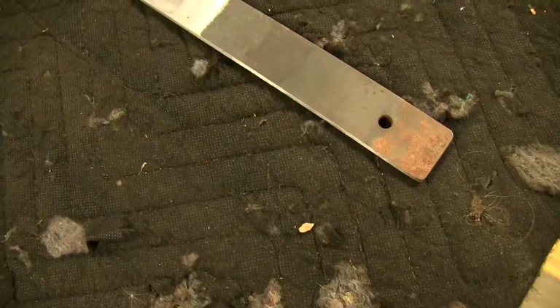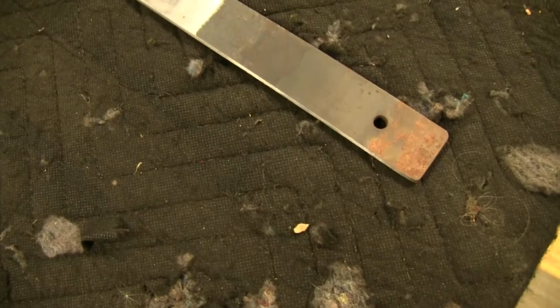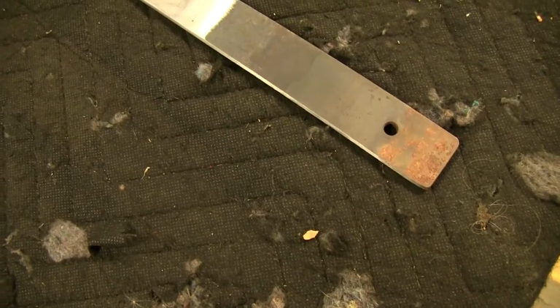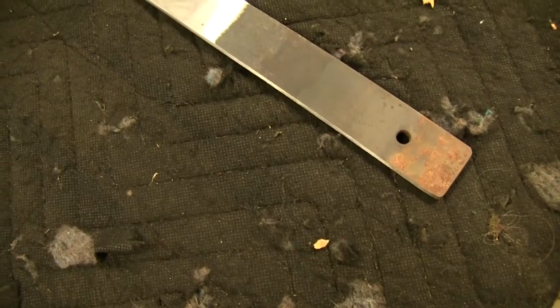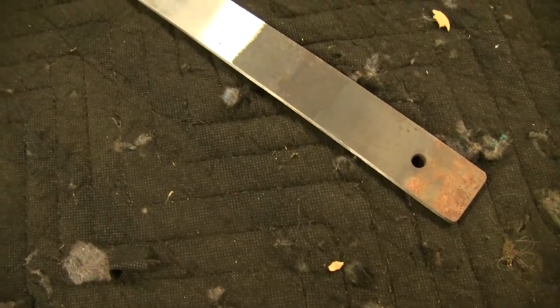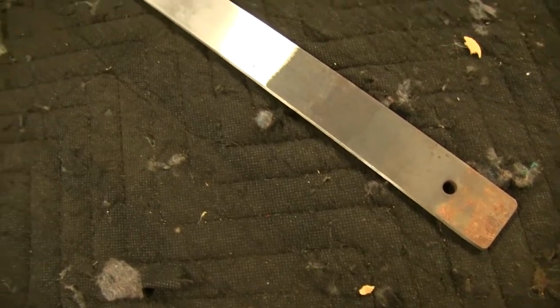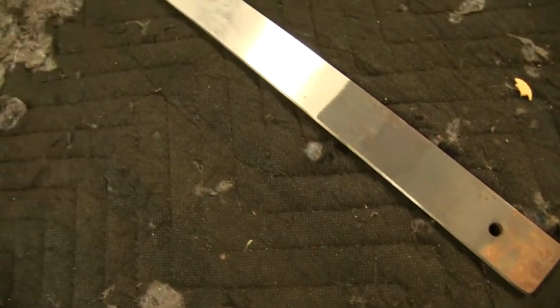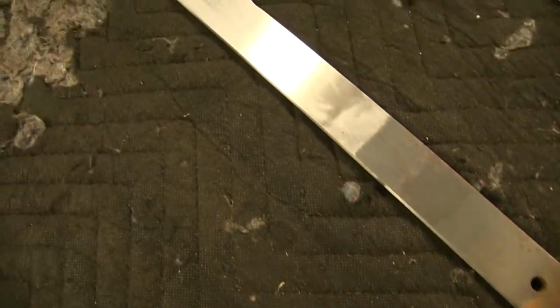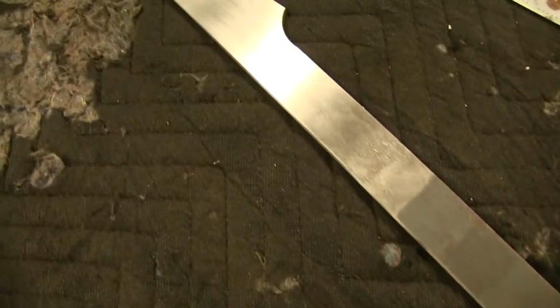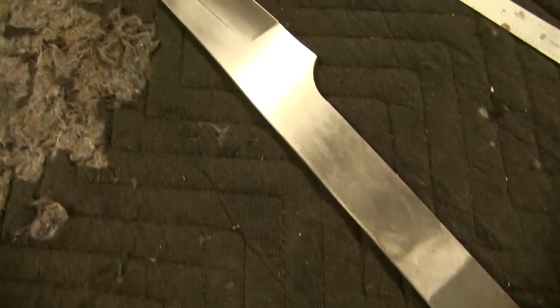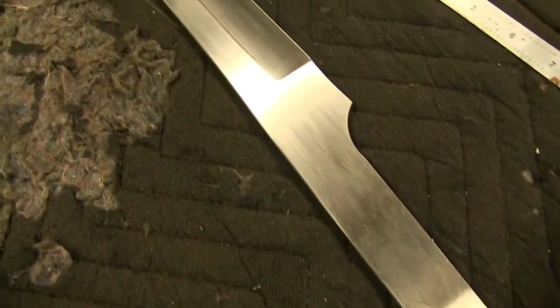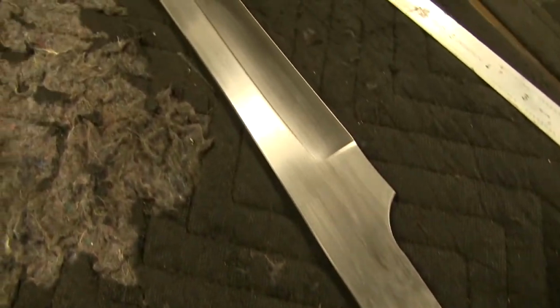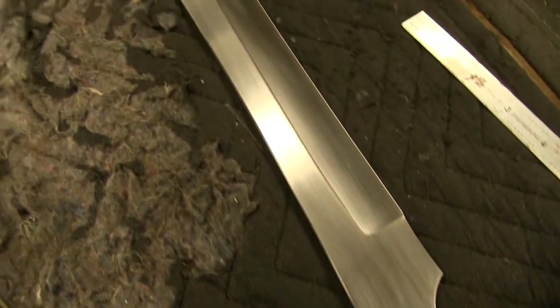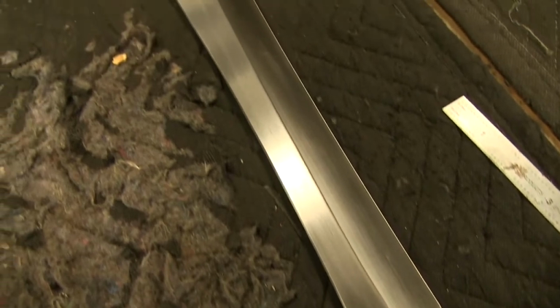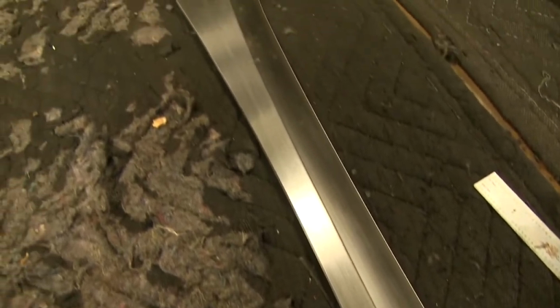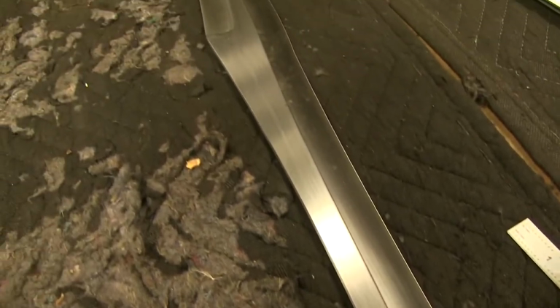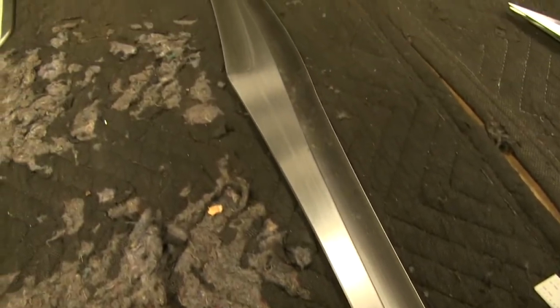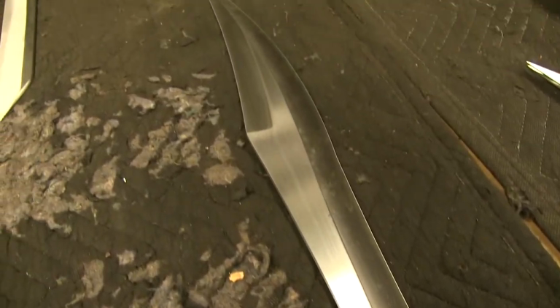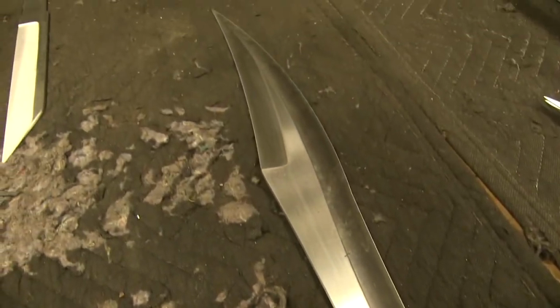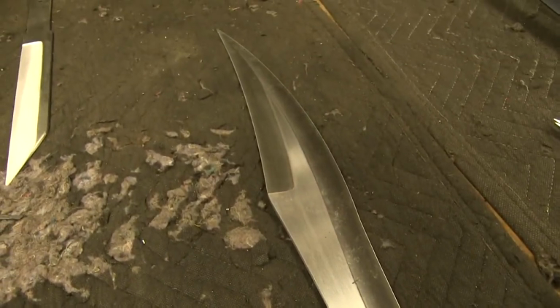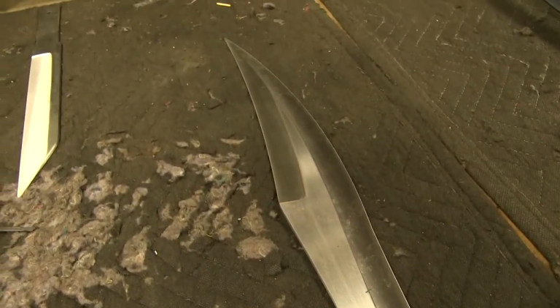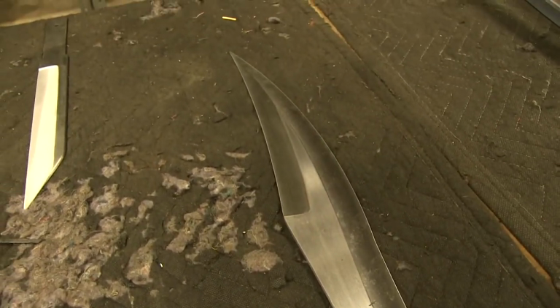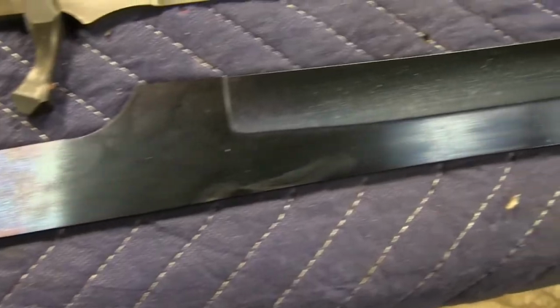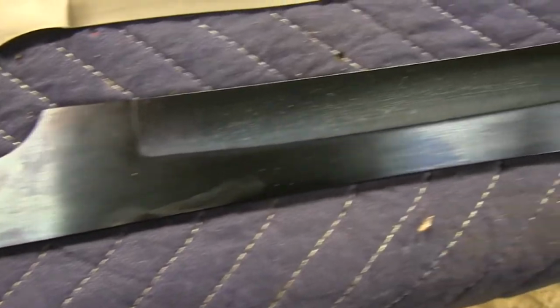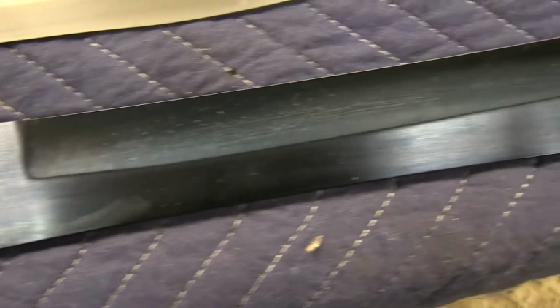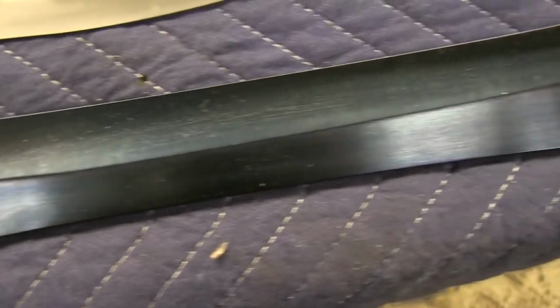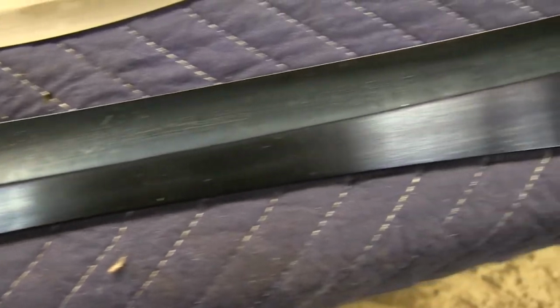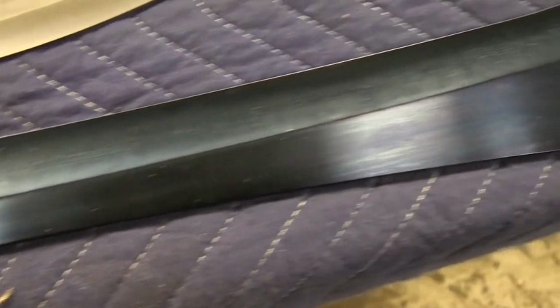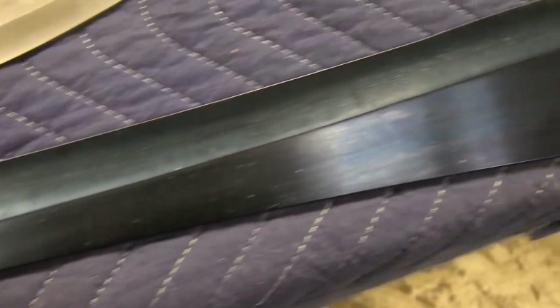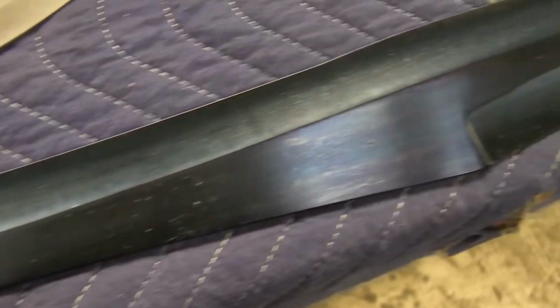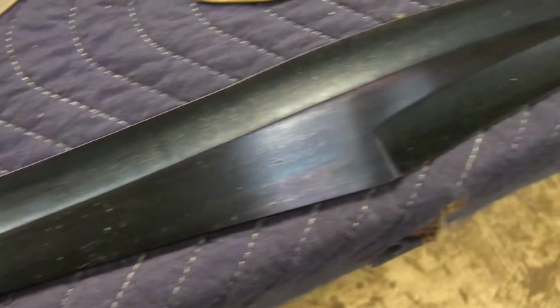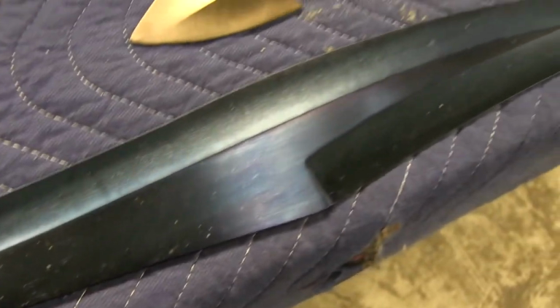We craft our blades from 1075 high carbon steel. They are full tang construction and are heat treated in-house to an RC-56, meaning they will hold a good edge while still being flexible. Due to its battle-ready construction, we offer a lifetime guarantee to cover anything a sword is actually built to do.